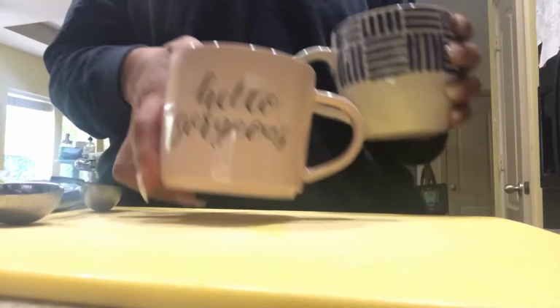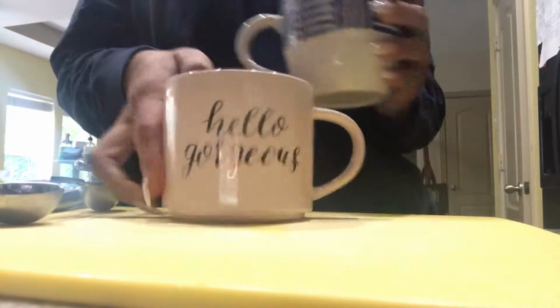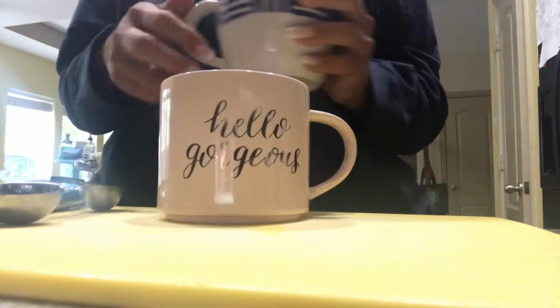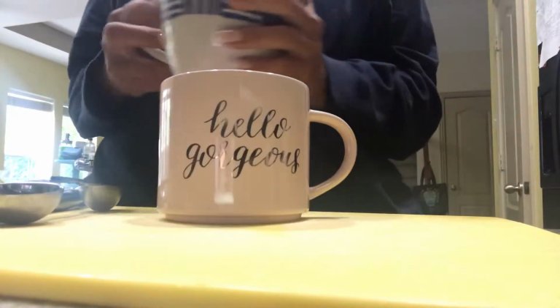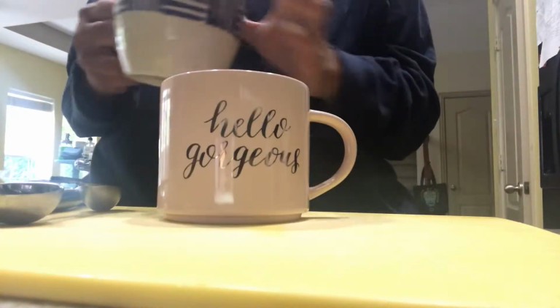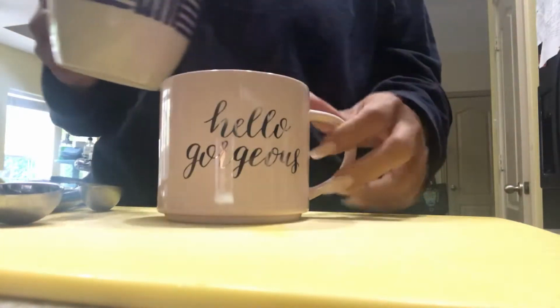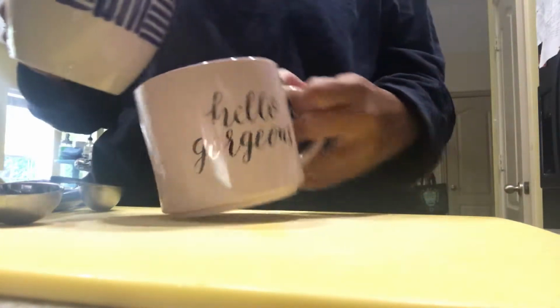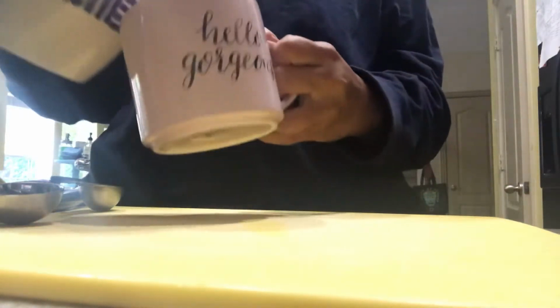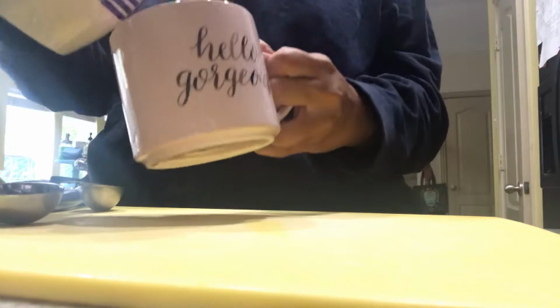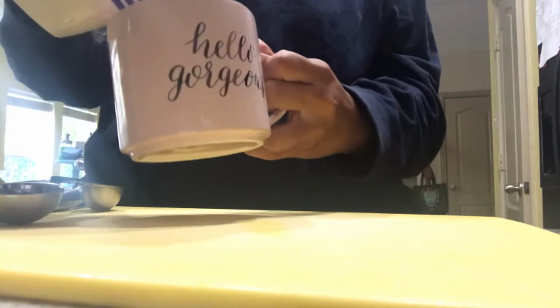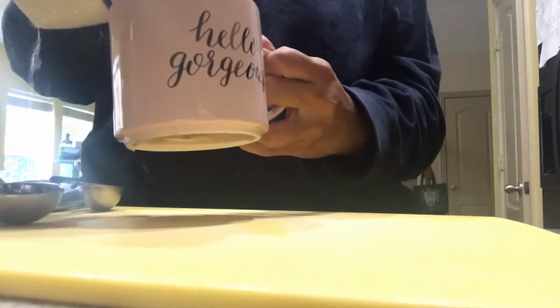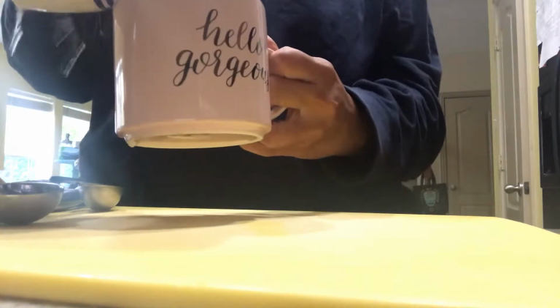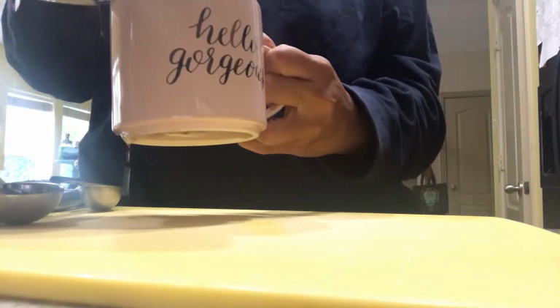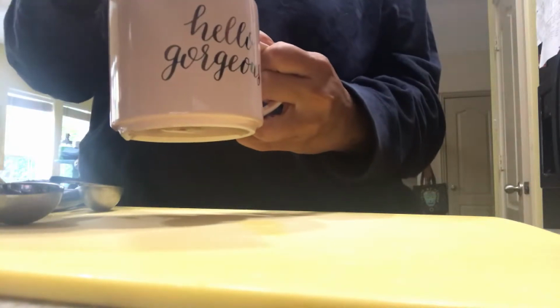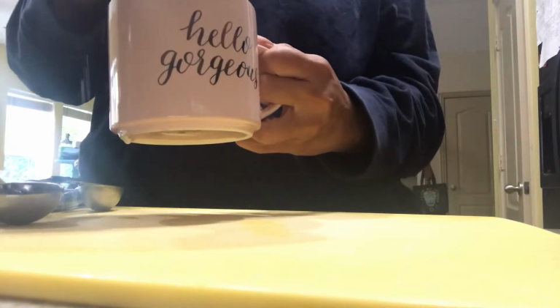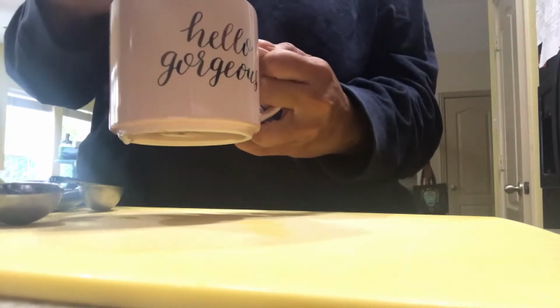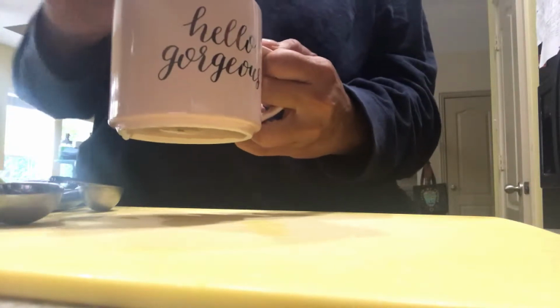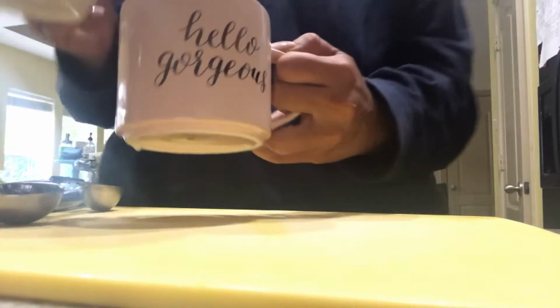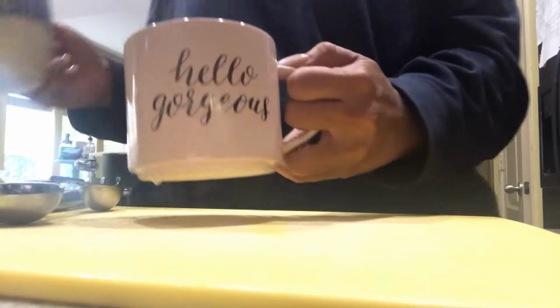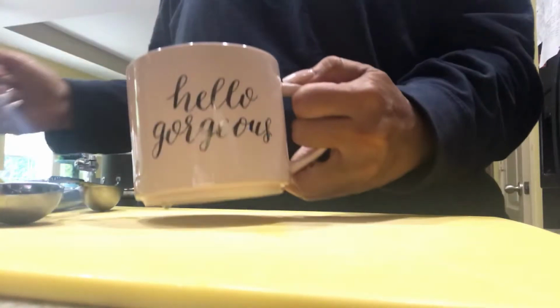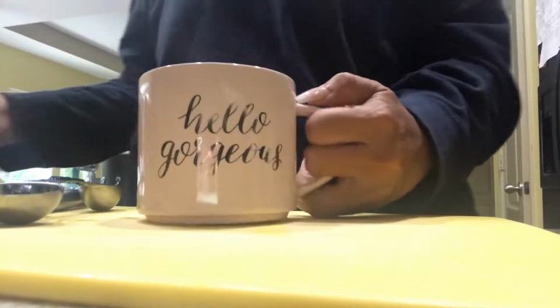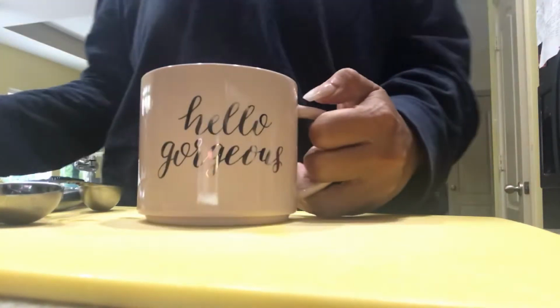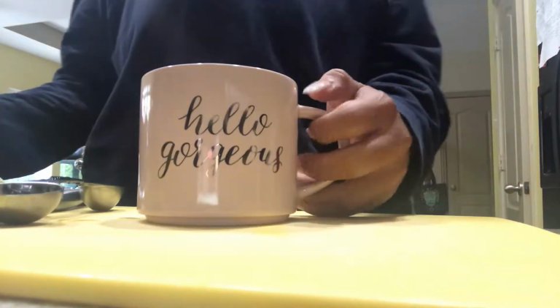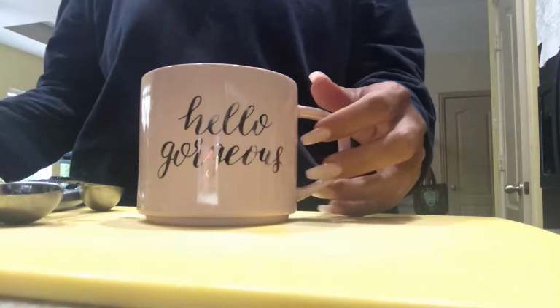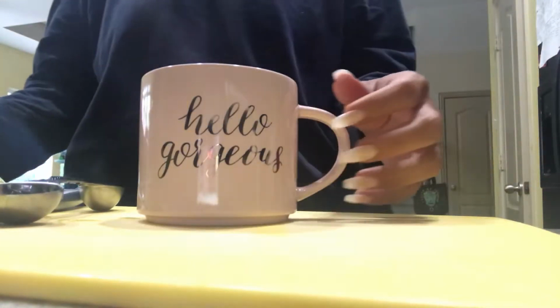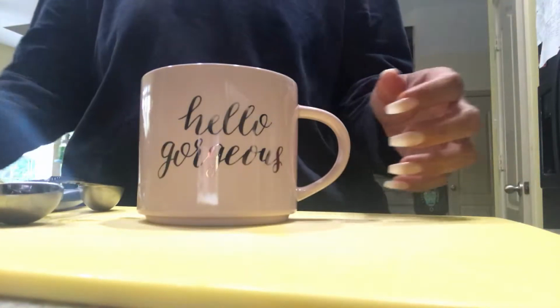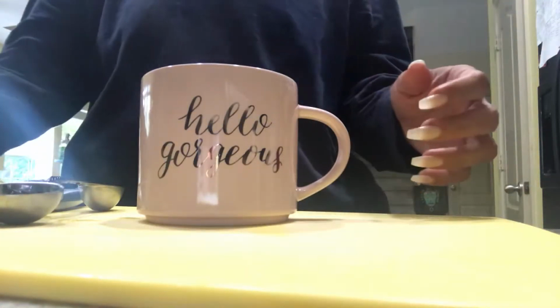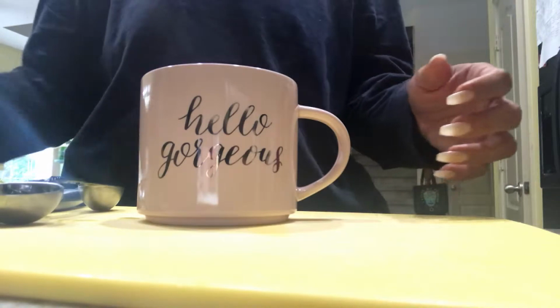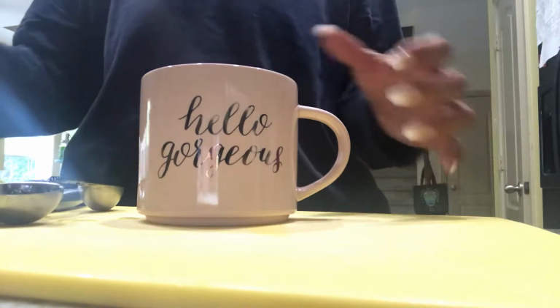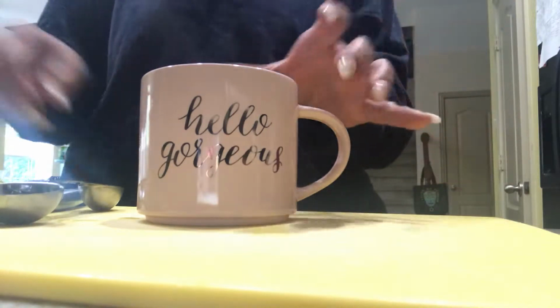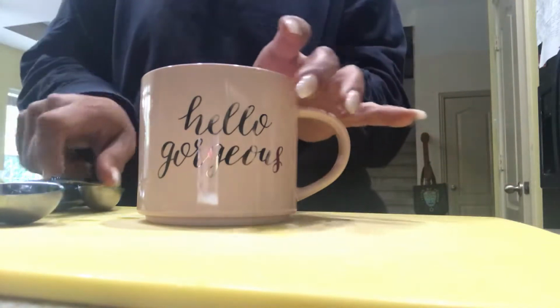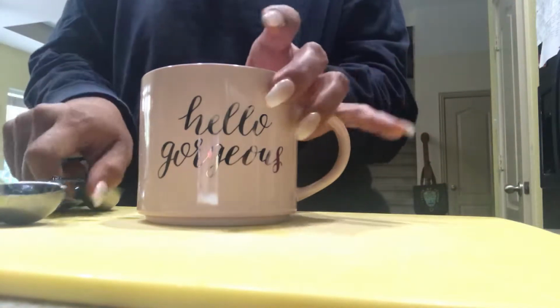I'm actually going to switch cups because this one is a little too big. My dogs sound like assholes in the background.